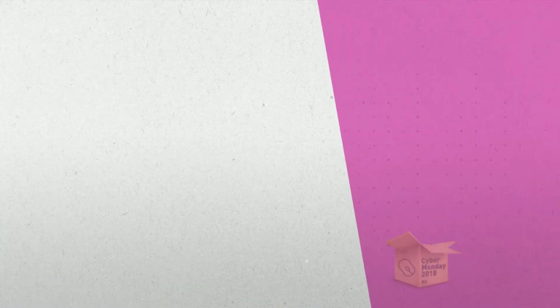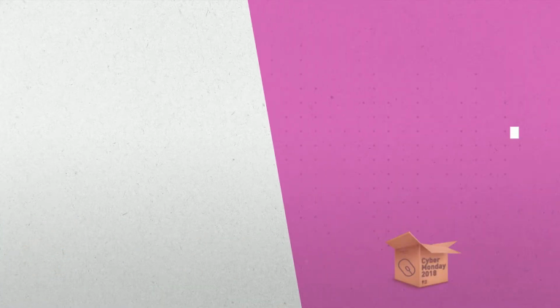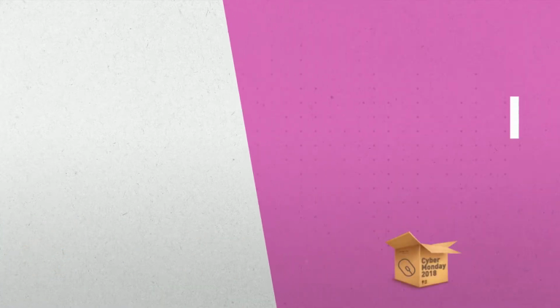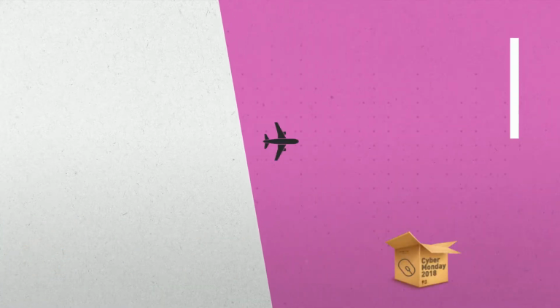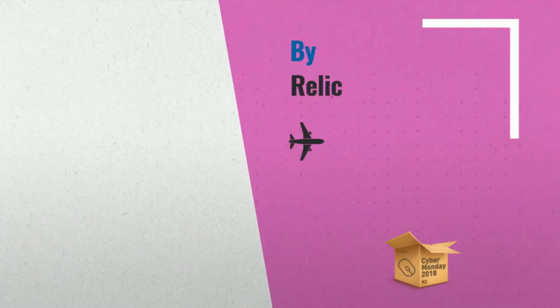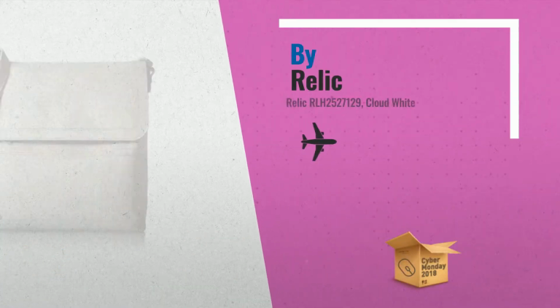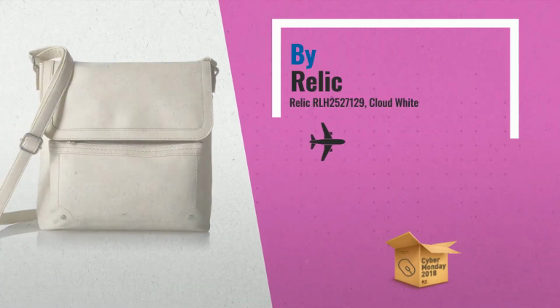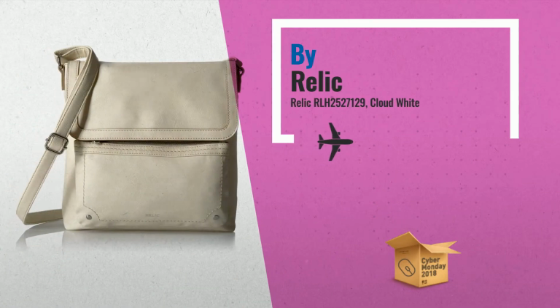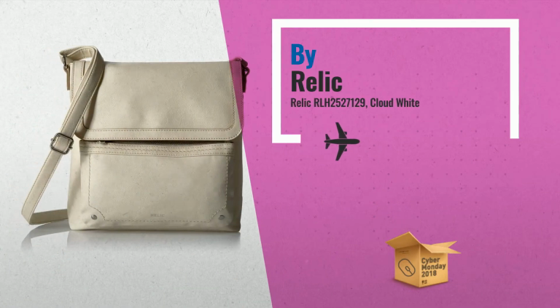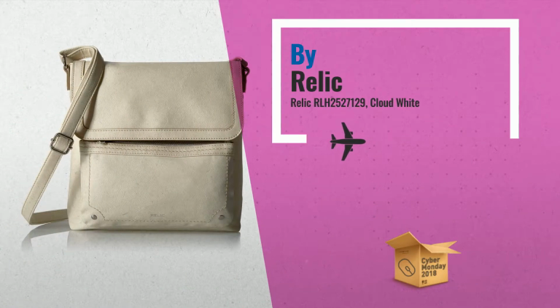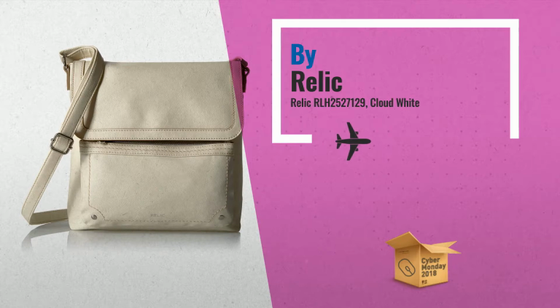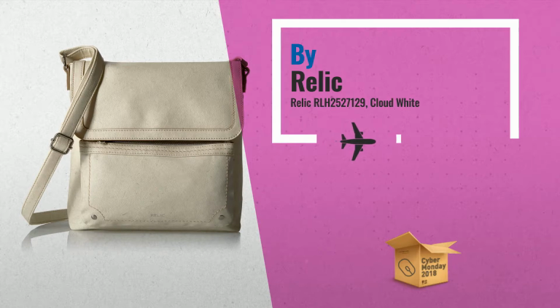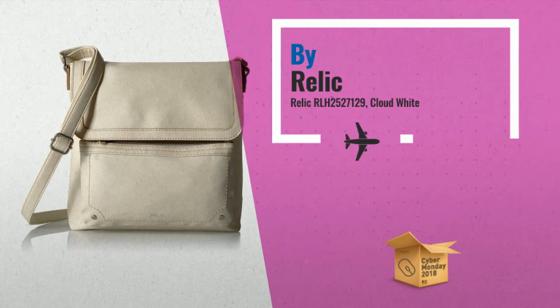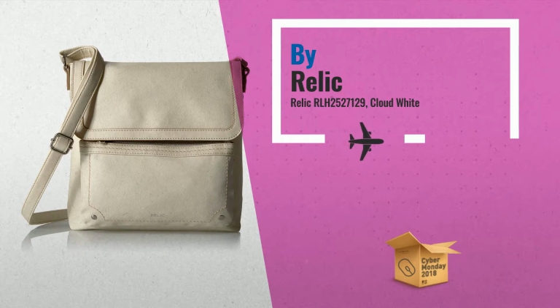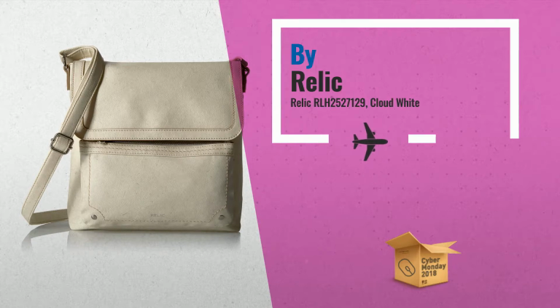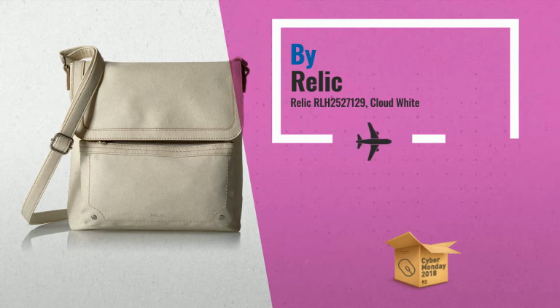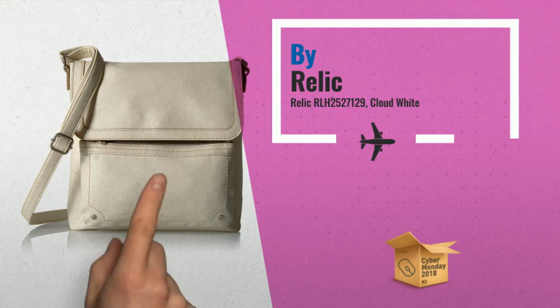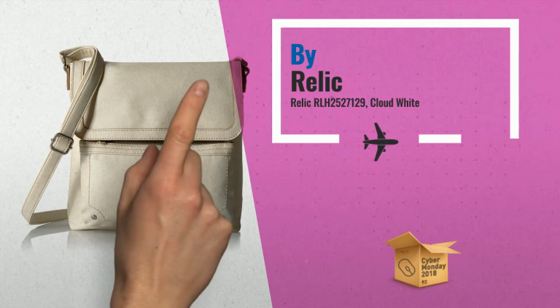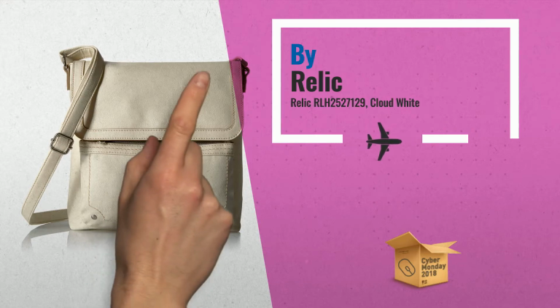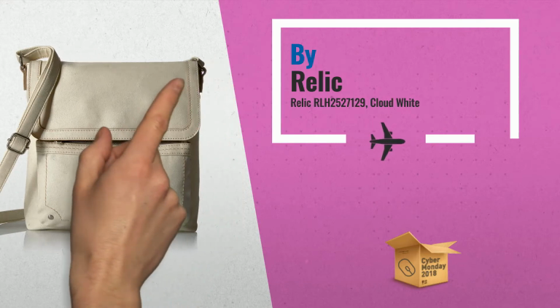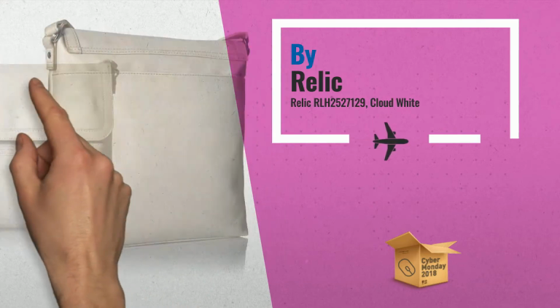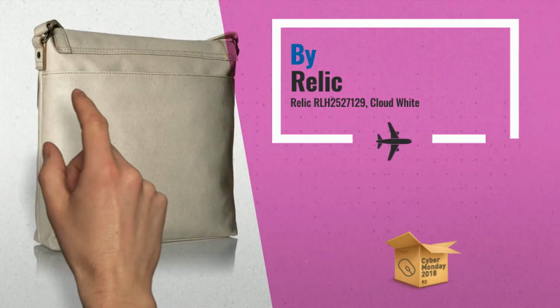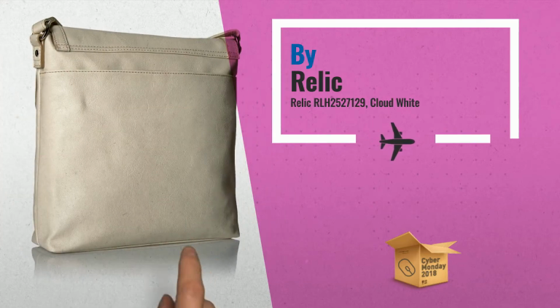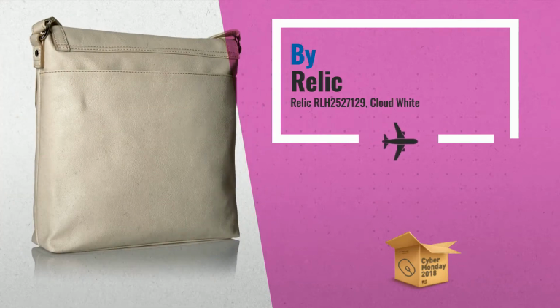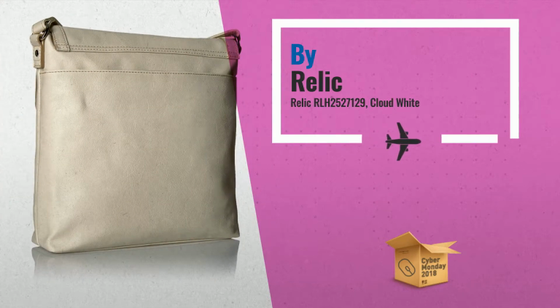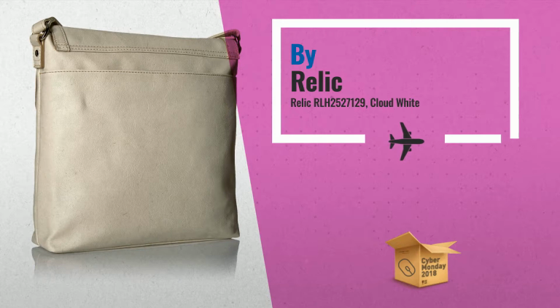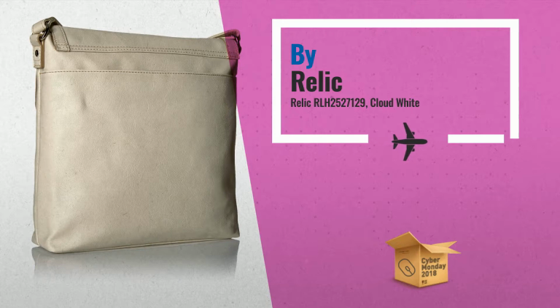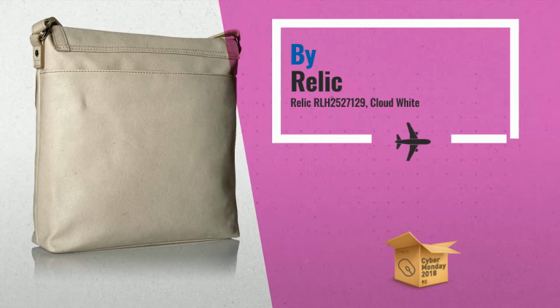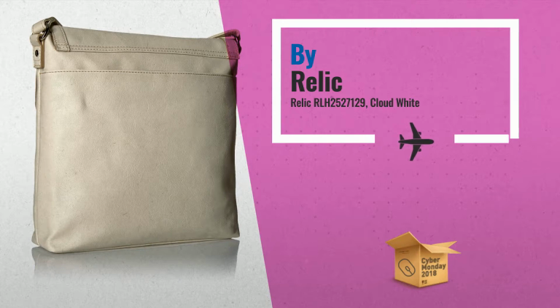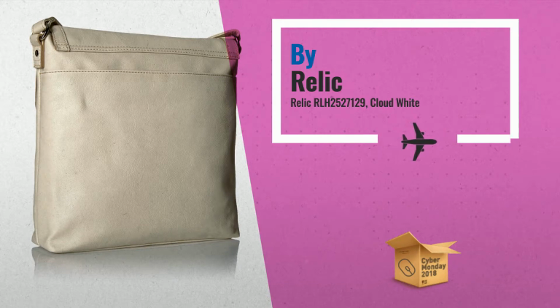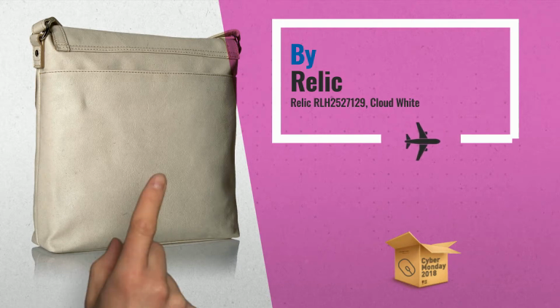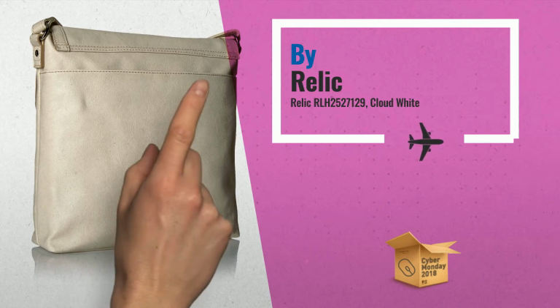Number 2: a front flap closure accented with a silver-tone Relic logo tag adds style to this practical crossbody handbag — another great product by Relic.